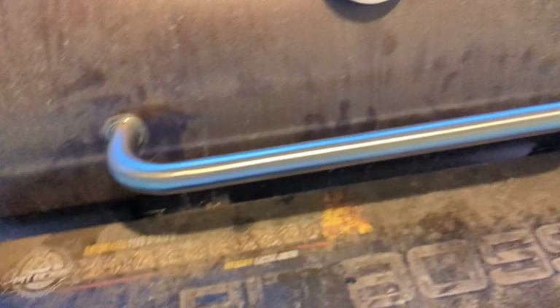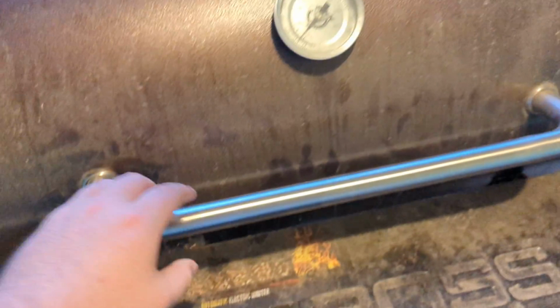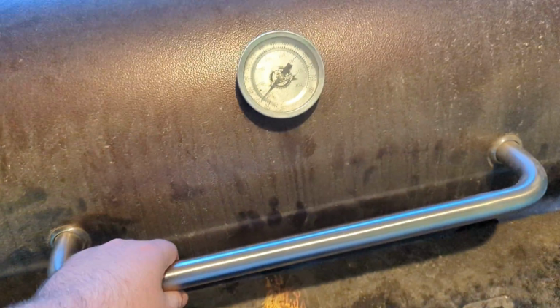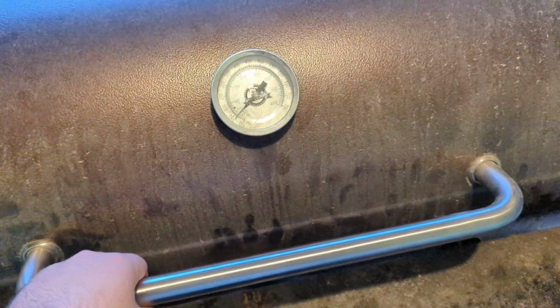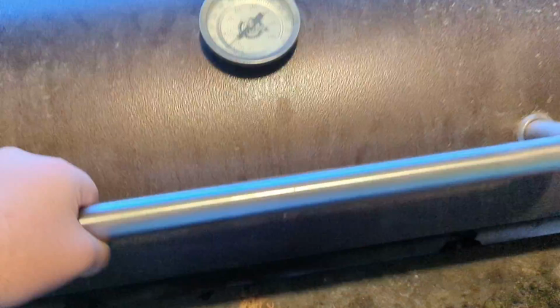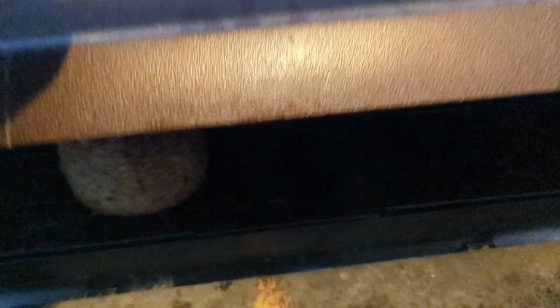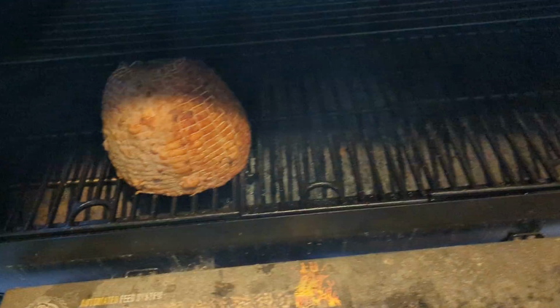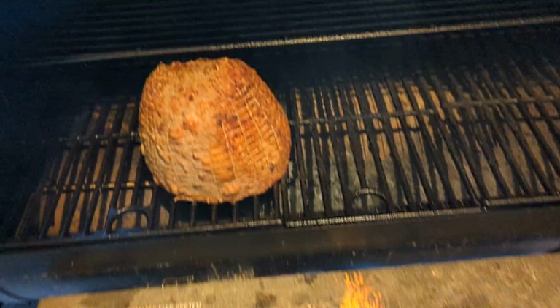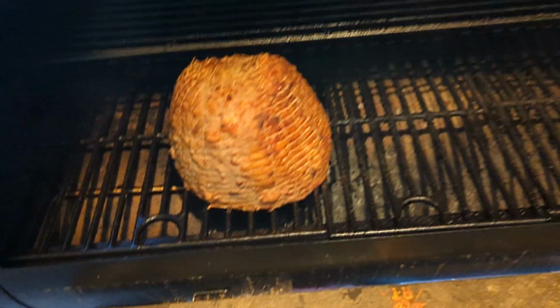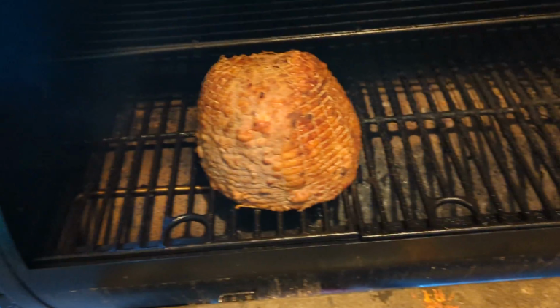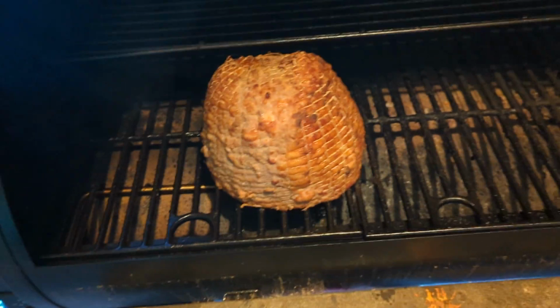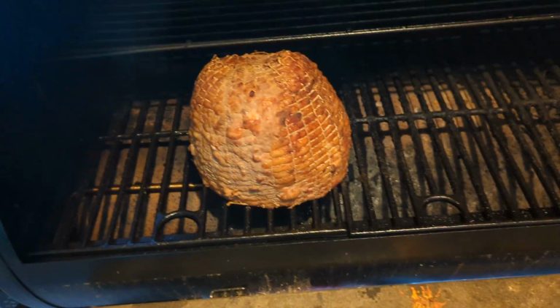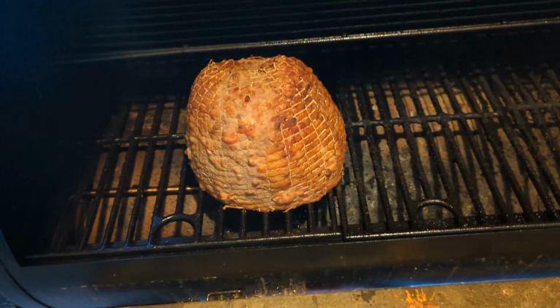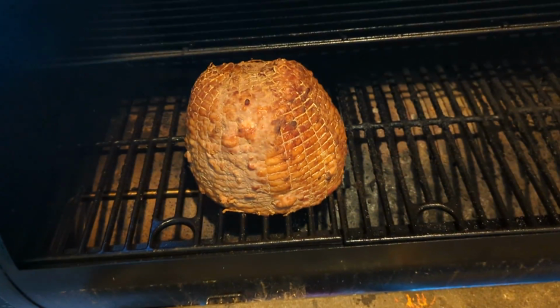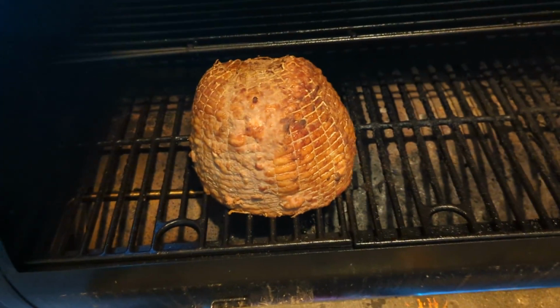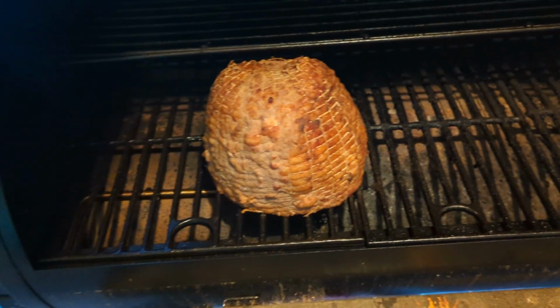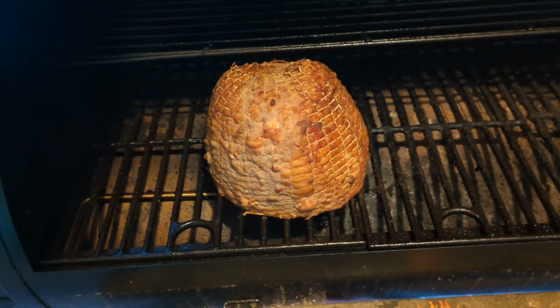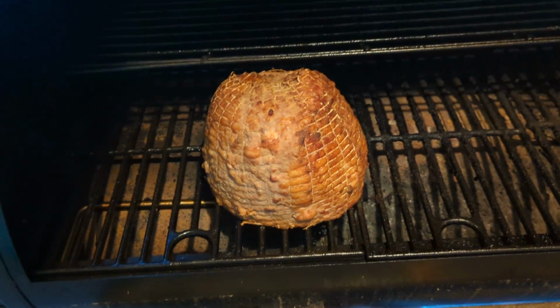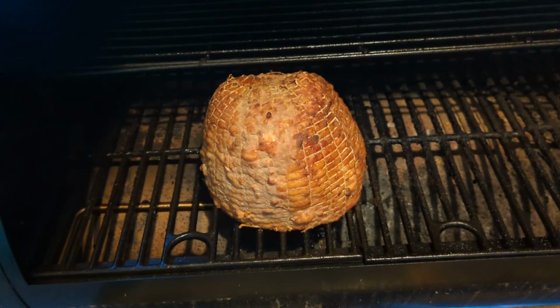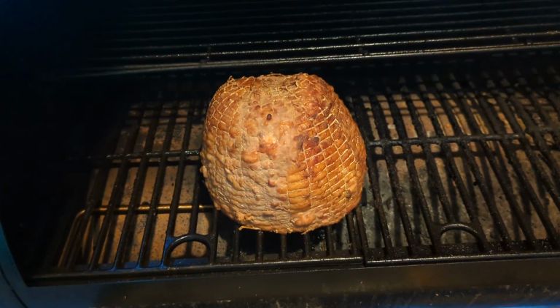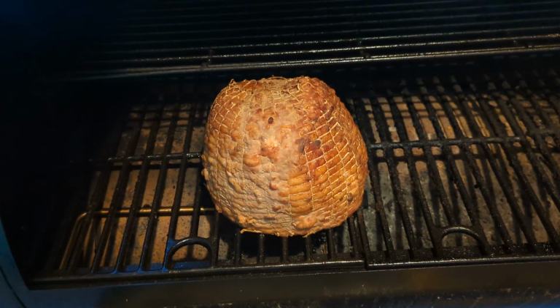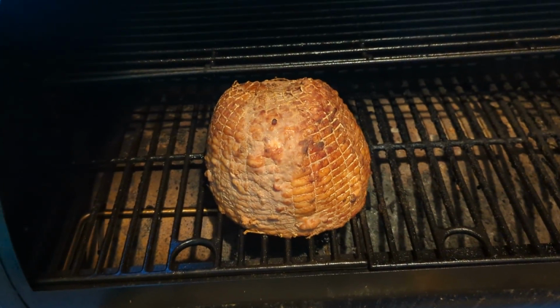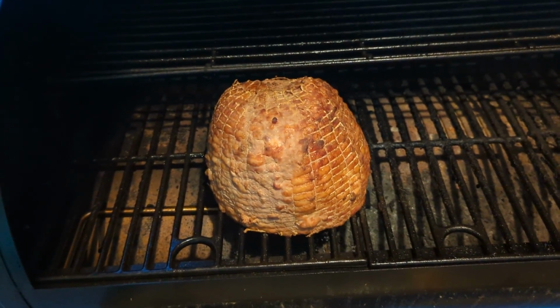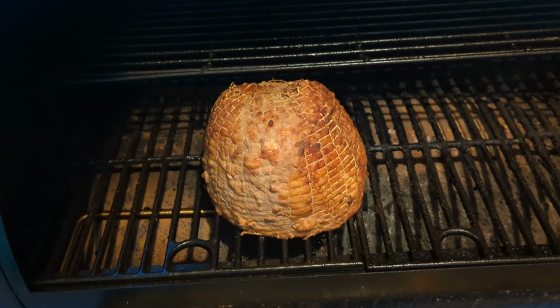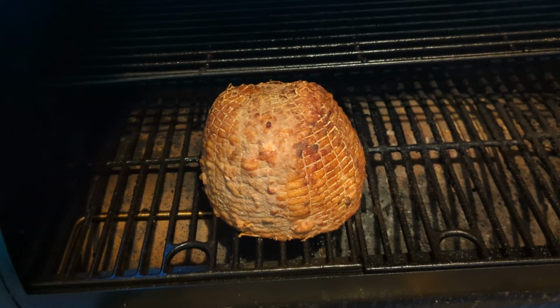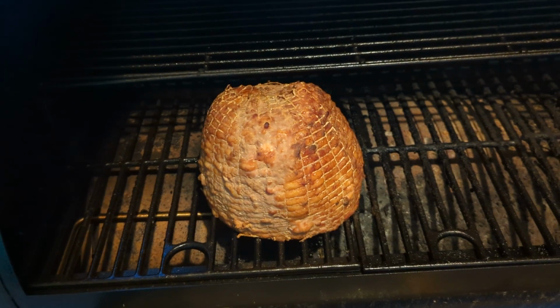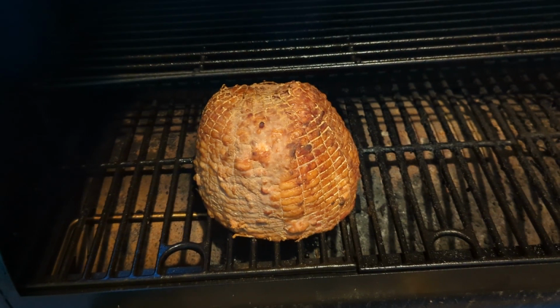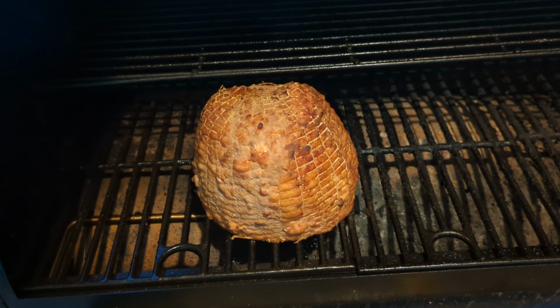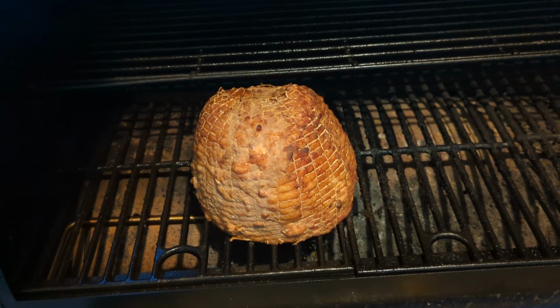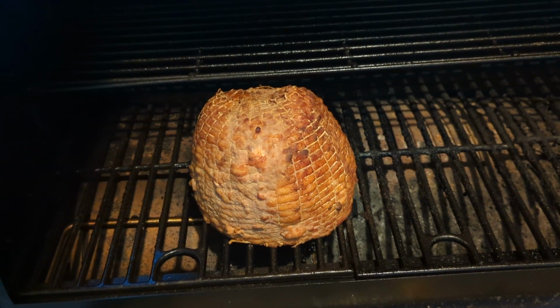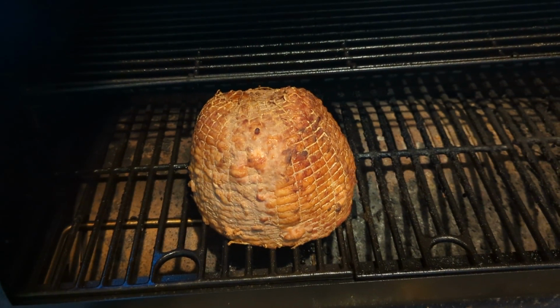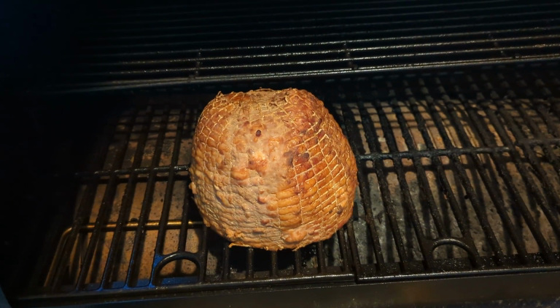Welcome back! Update on the ham — it's cooking nicely. It's gonna be adding in like another hour-ish.